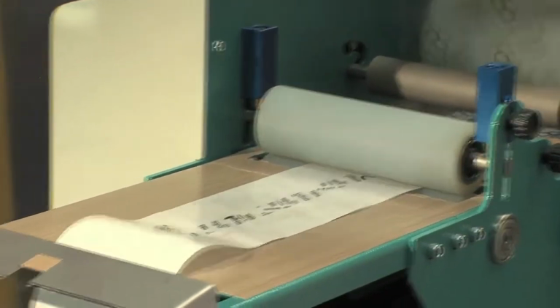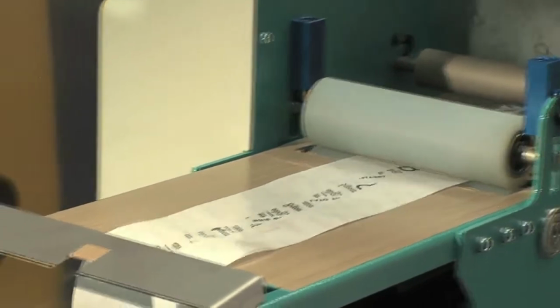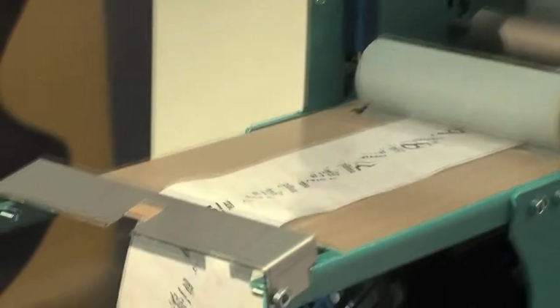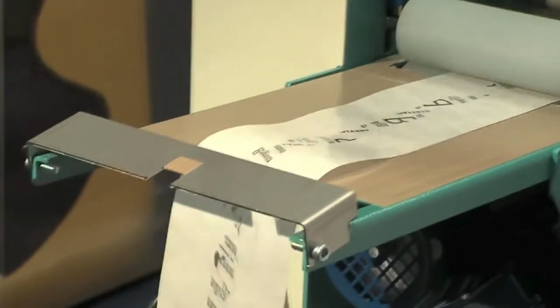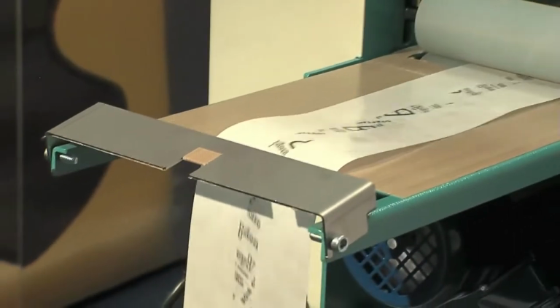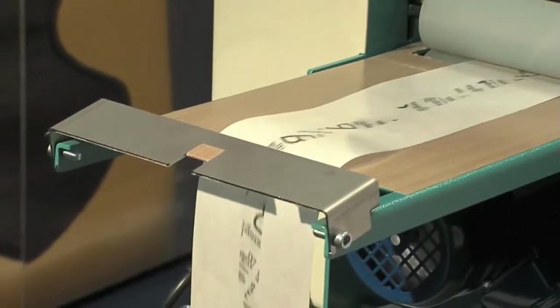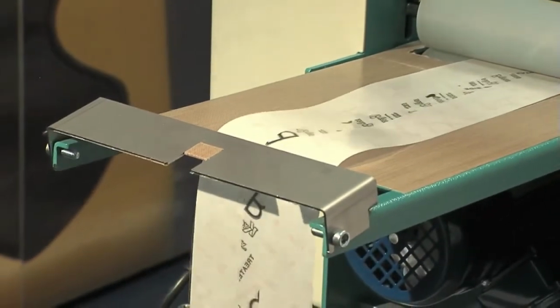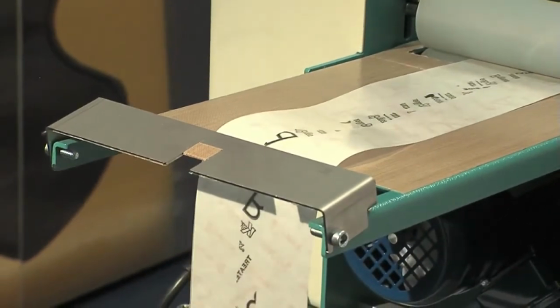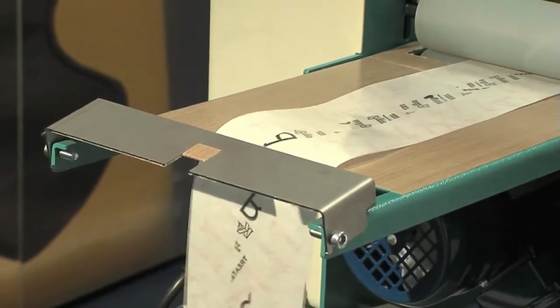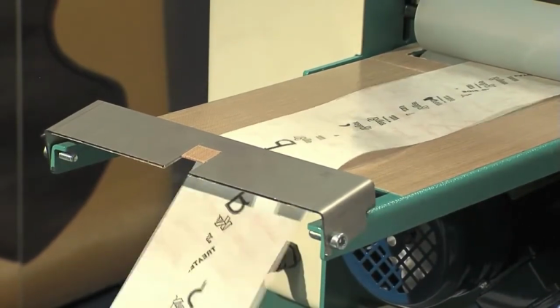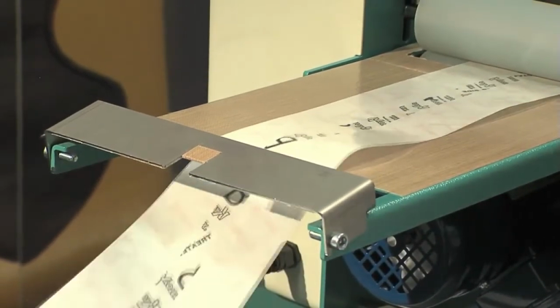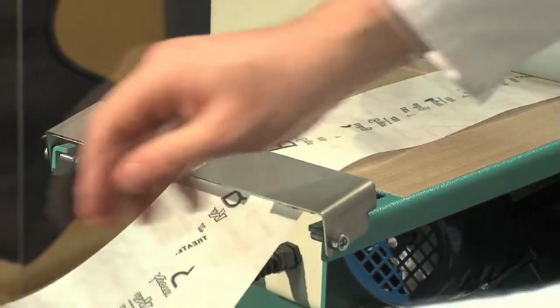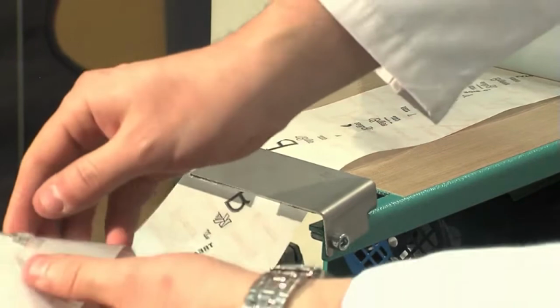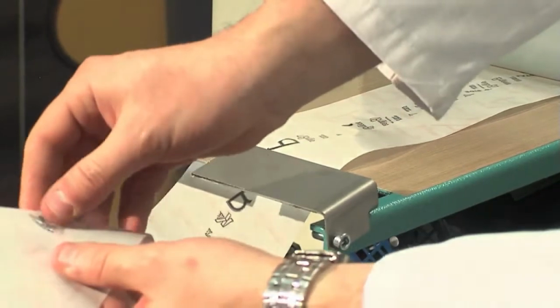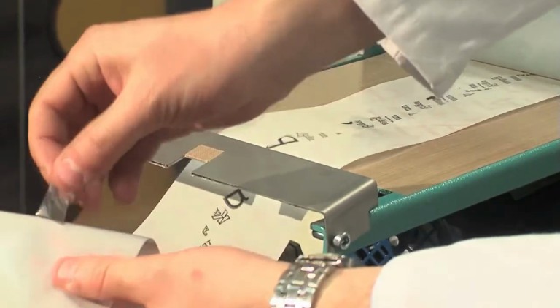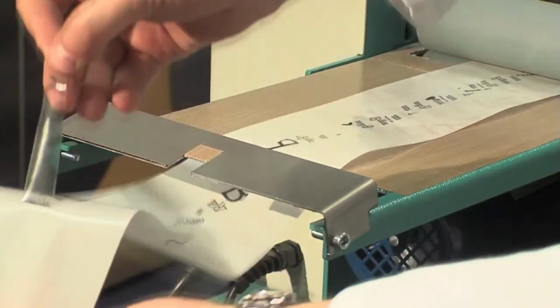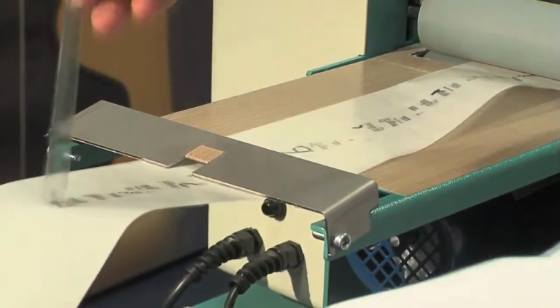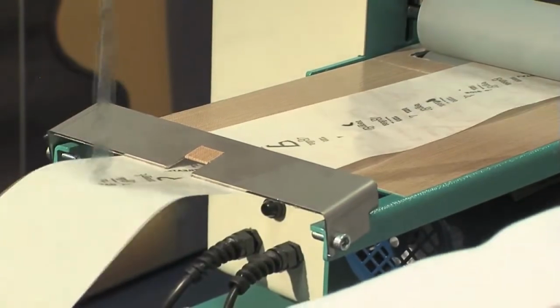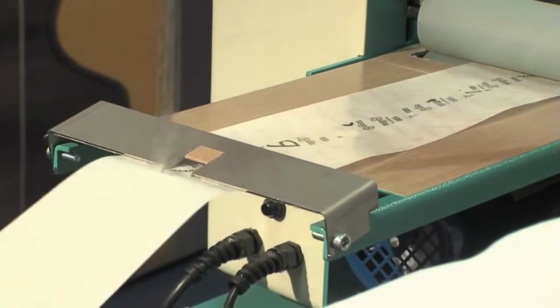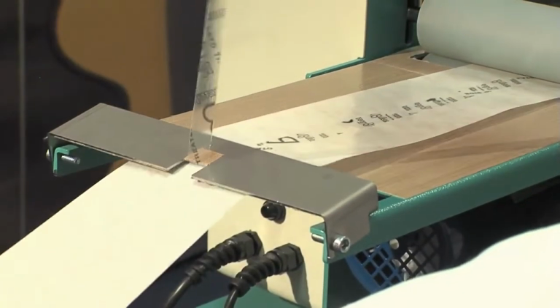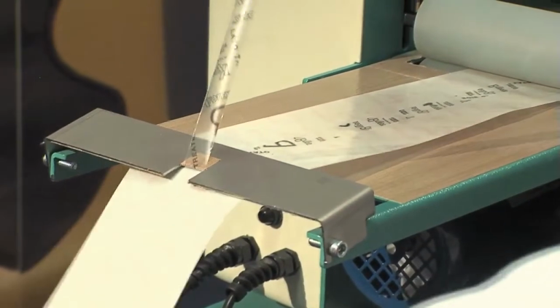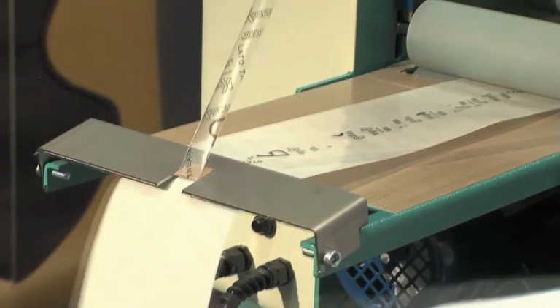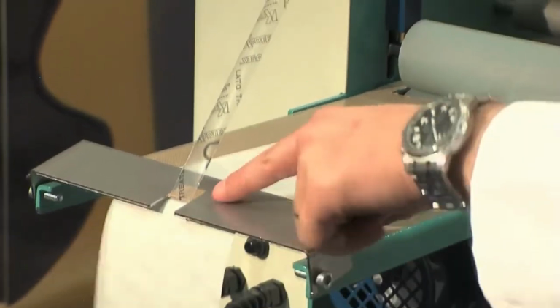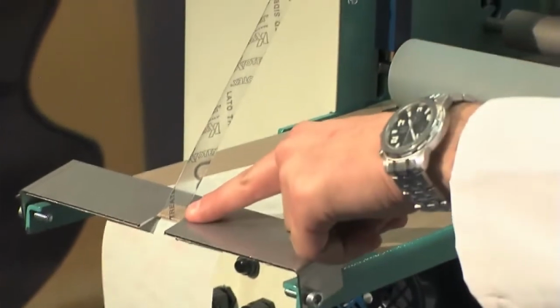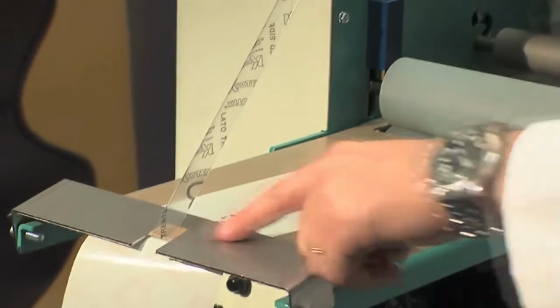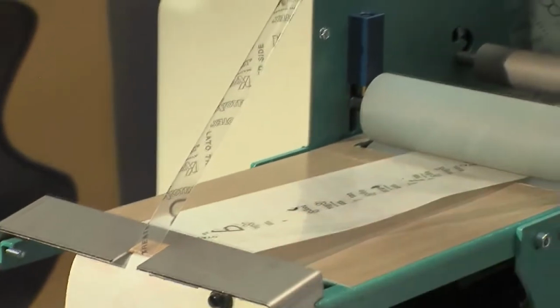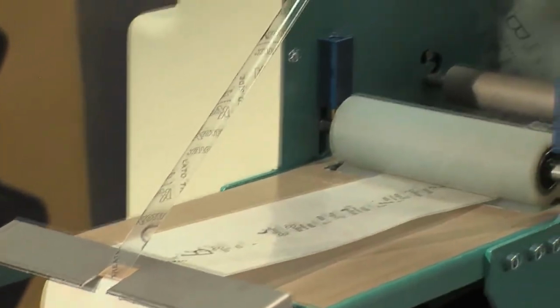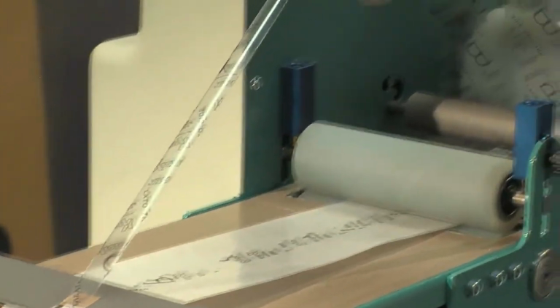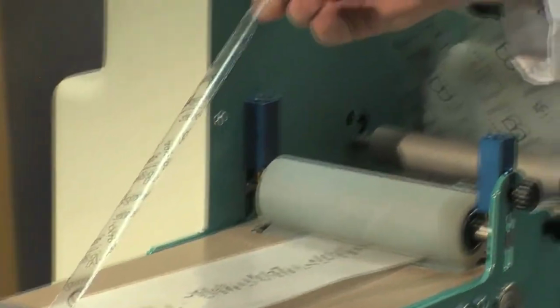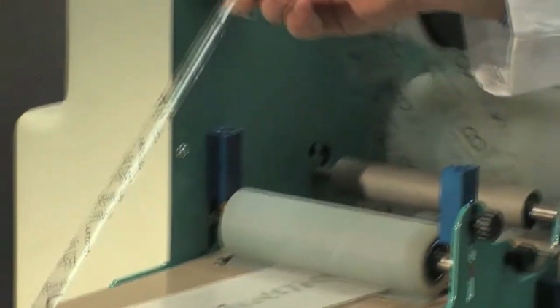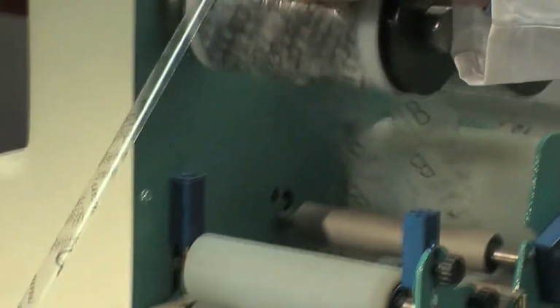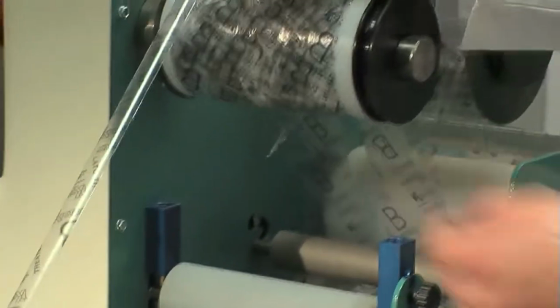Now insert the central strip under the top exit roller. Follow the feed until the central strip is inserted in the appropriate groove in the collection plate. Pull the strip until it is placed on the unwinder roller.